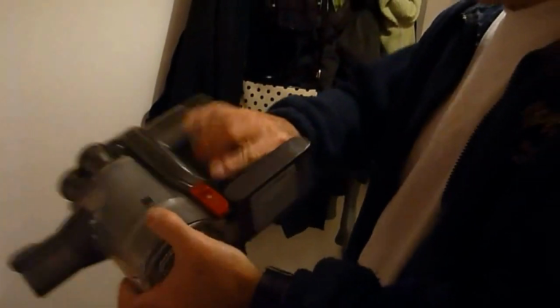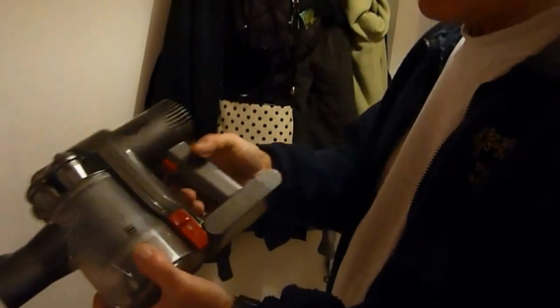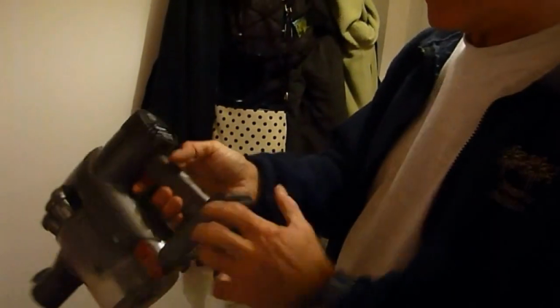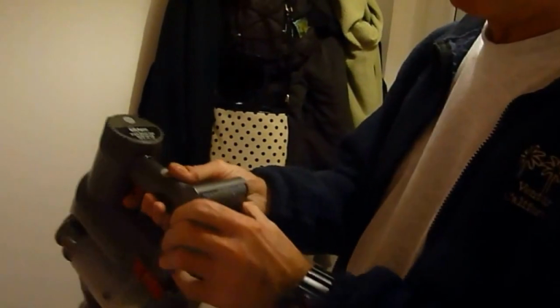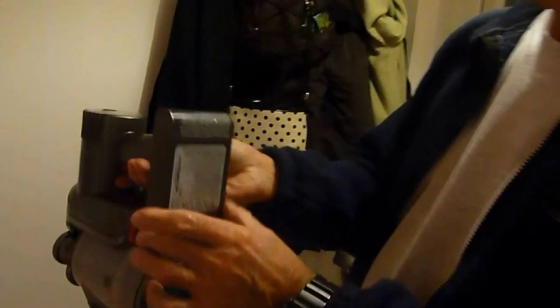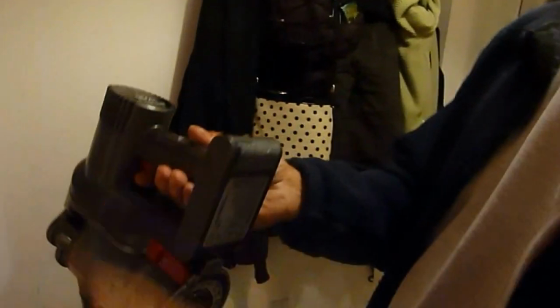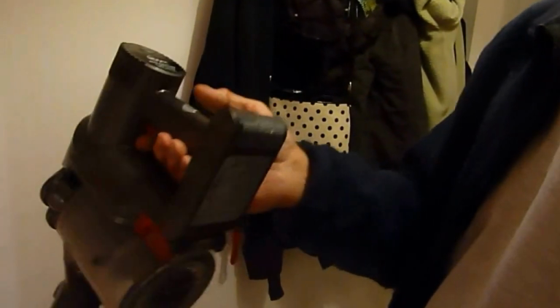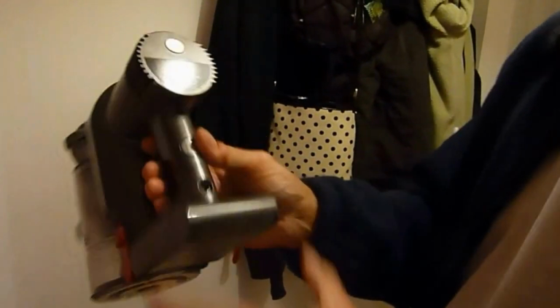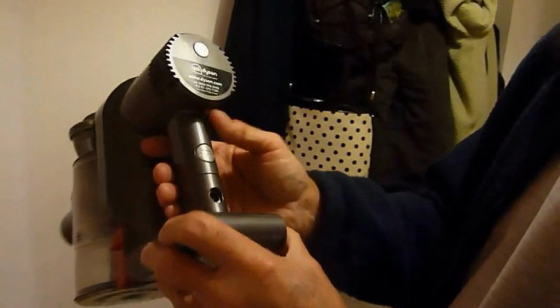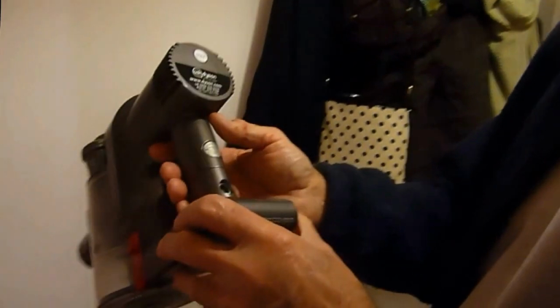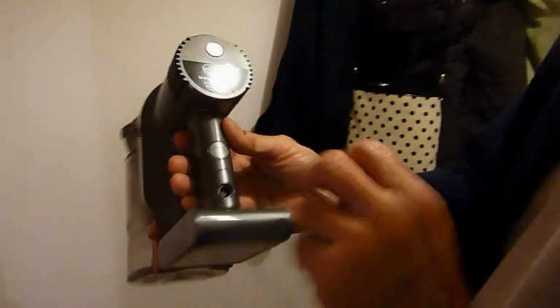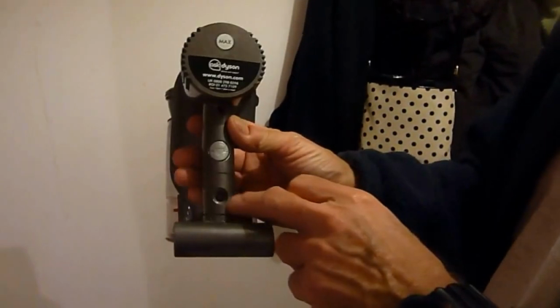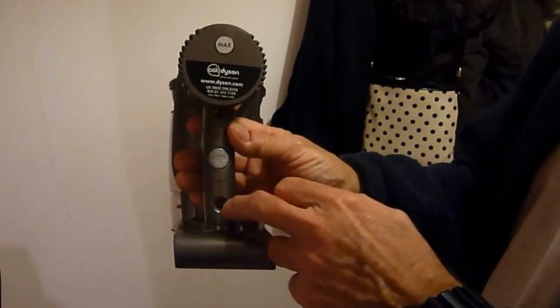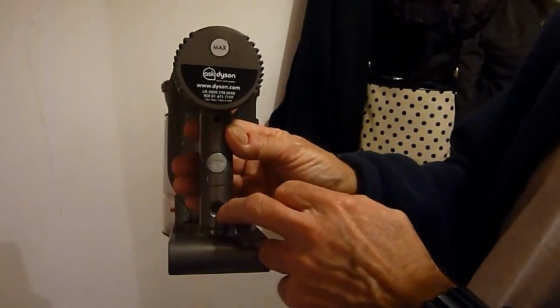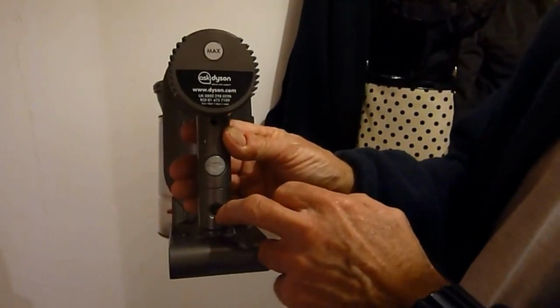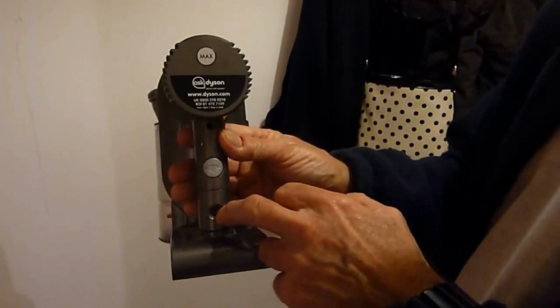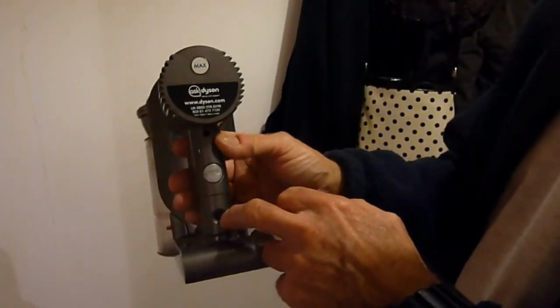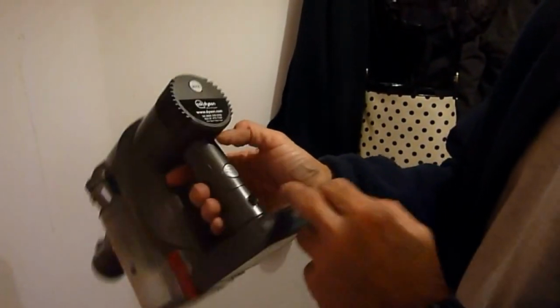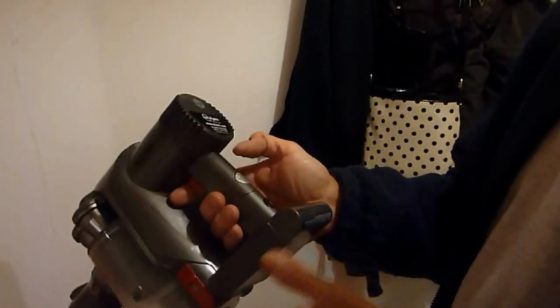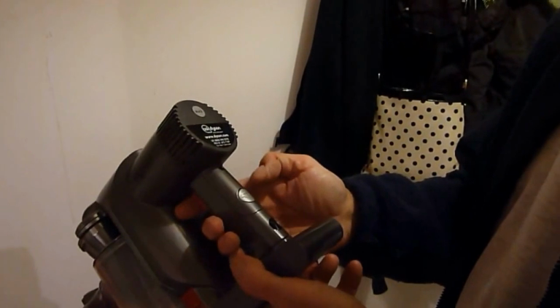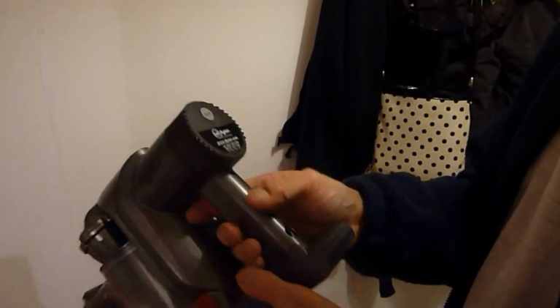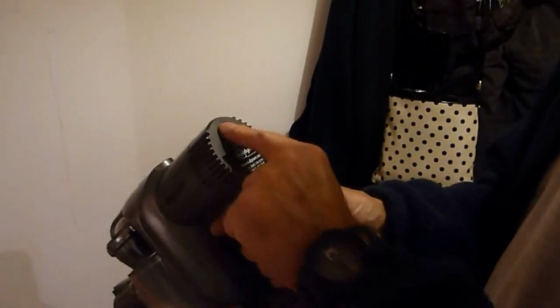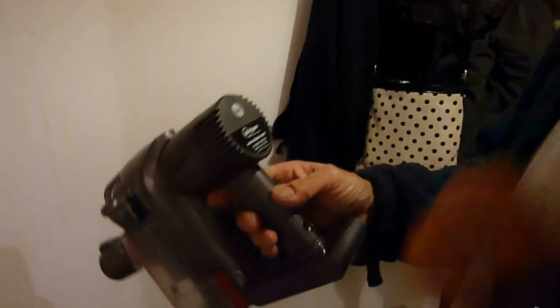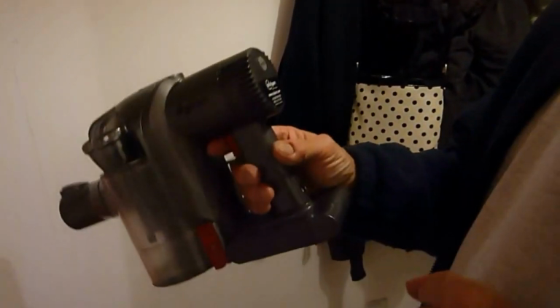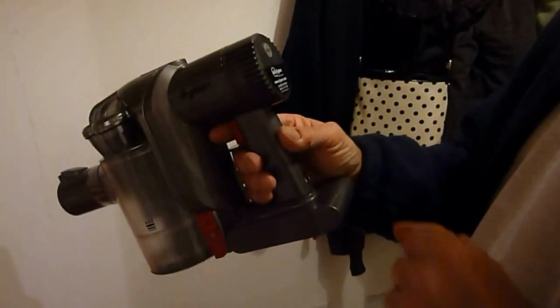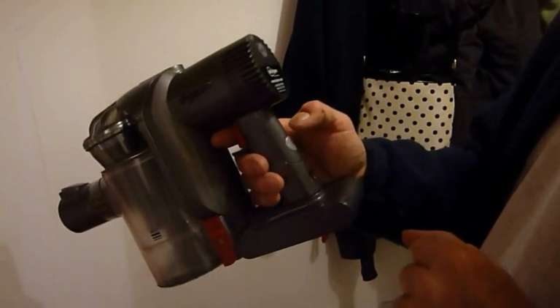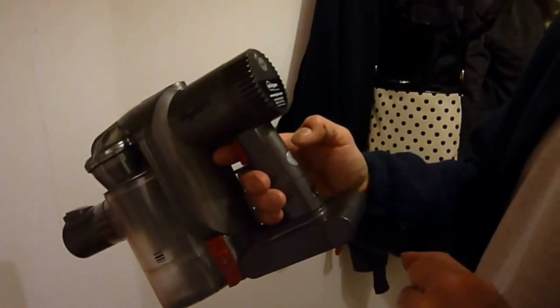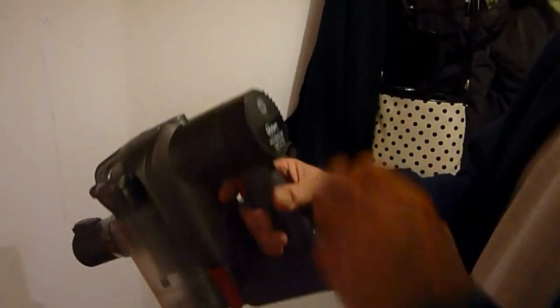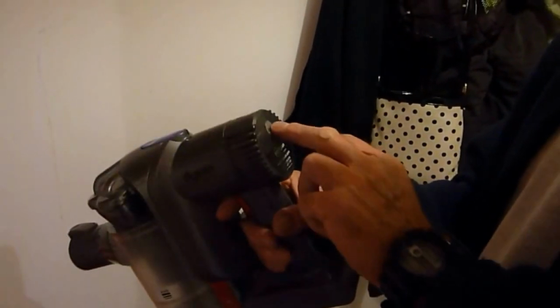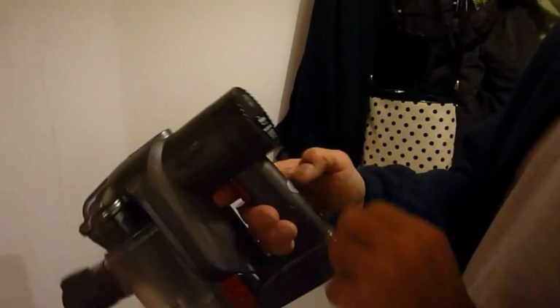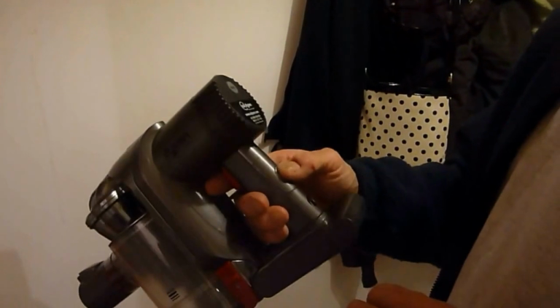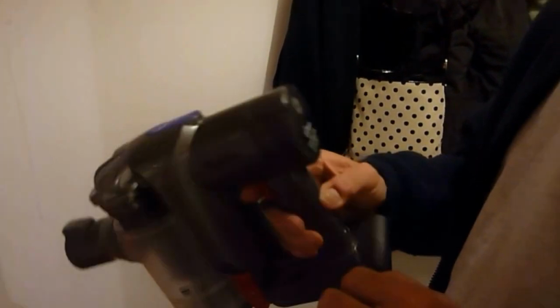The battery is part of the unit. It doesn't come away separately and the power supply goes on the end of there. Now then, the actual noise of the machine — pretty good I think. I'll put it on and you can see.